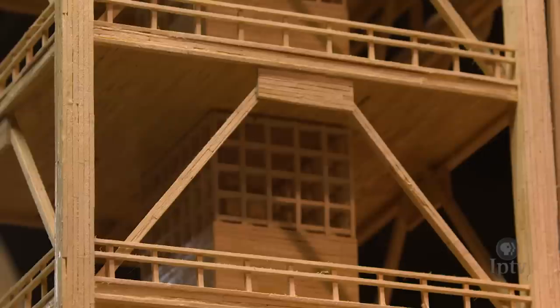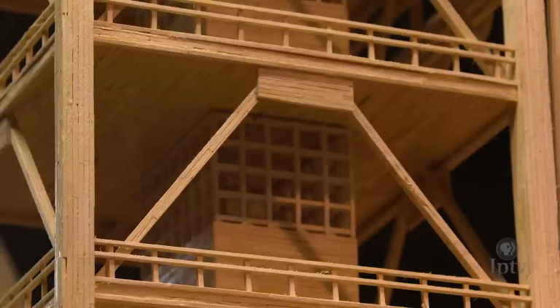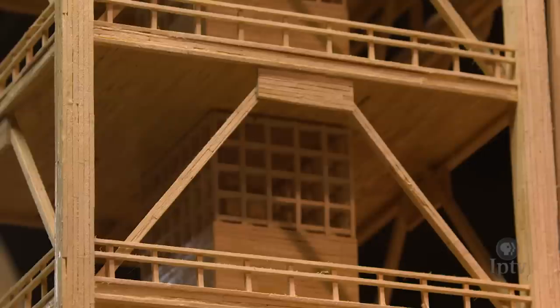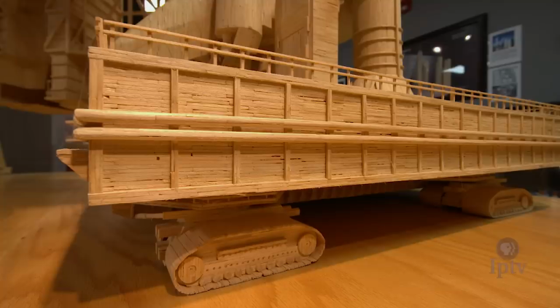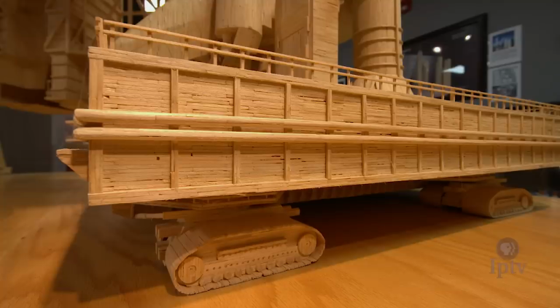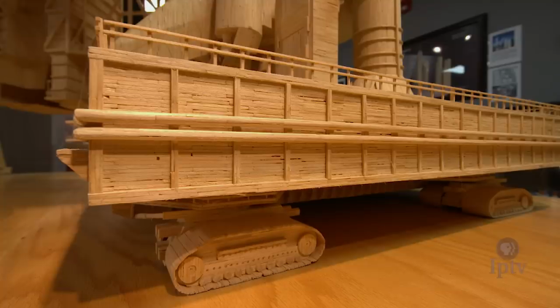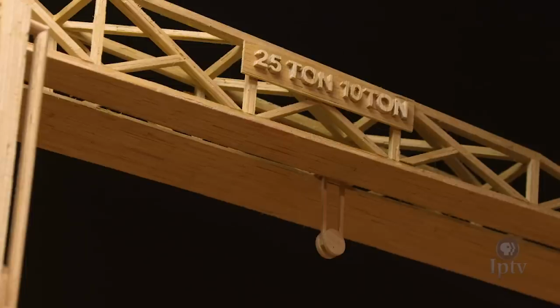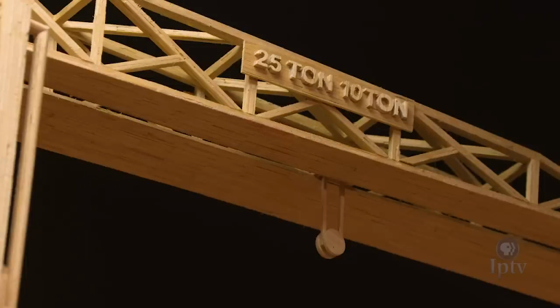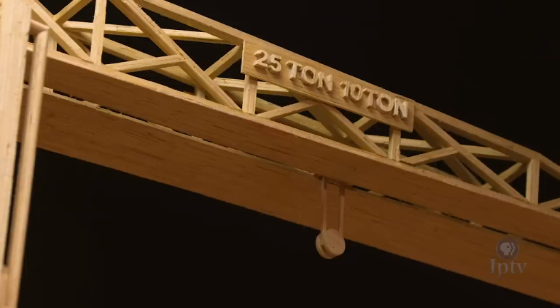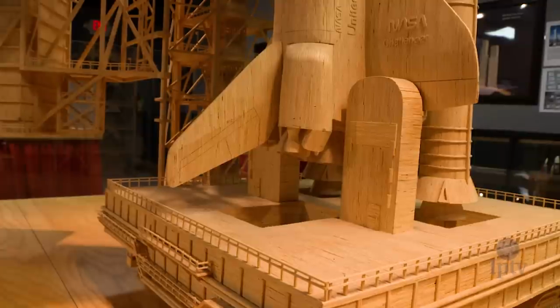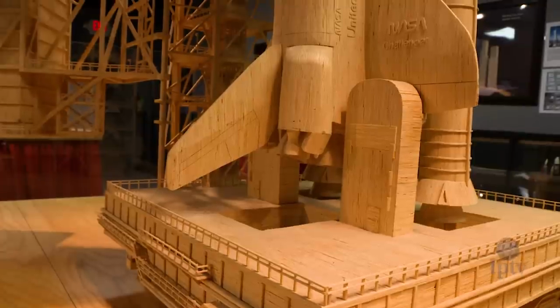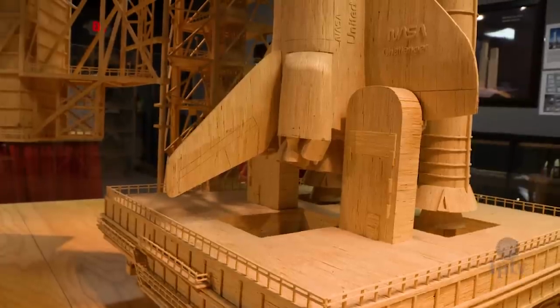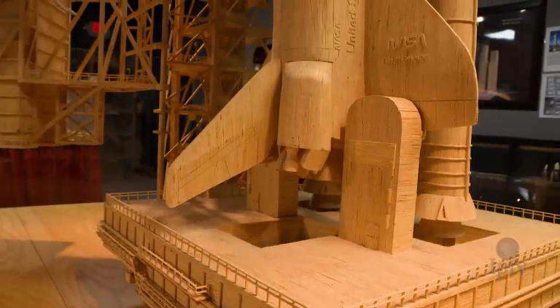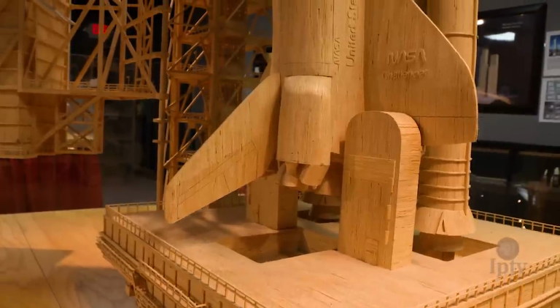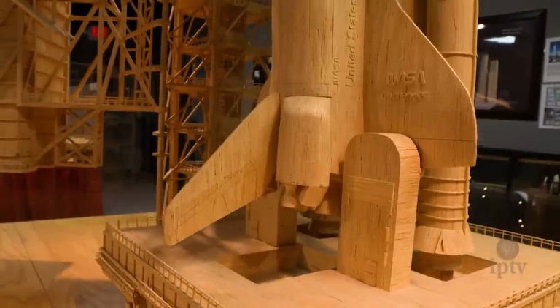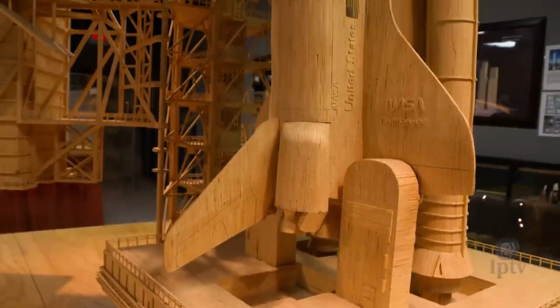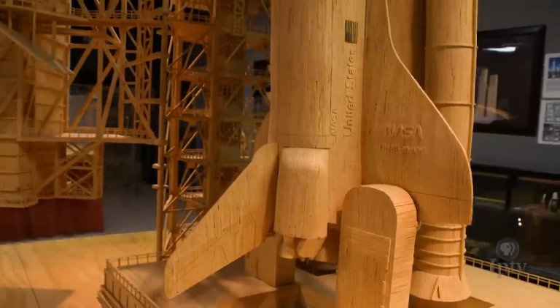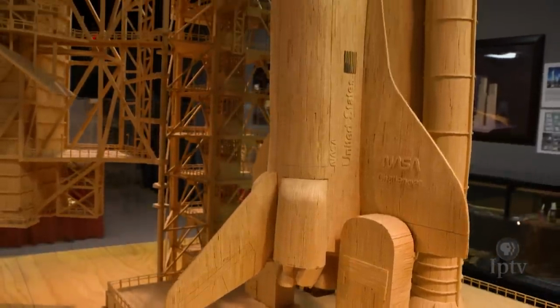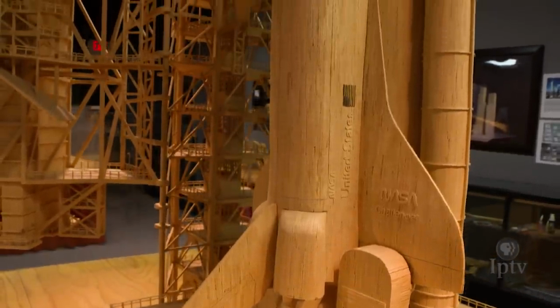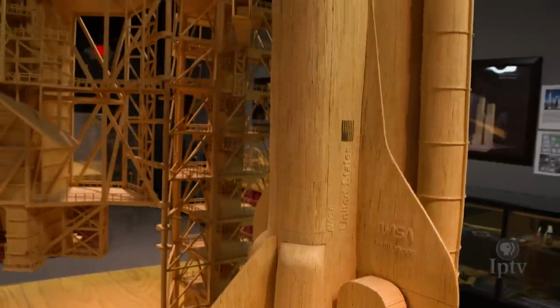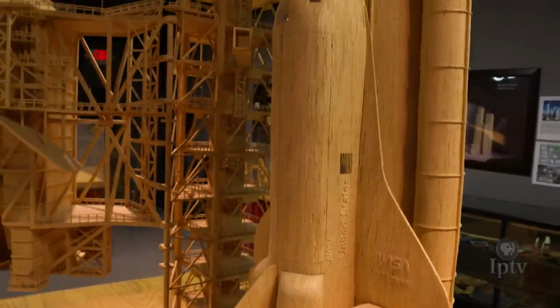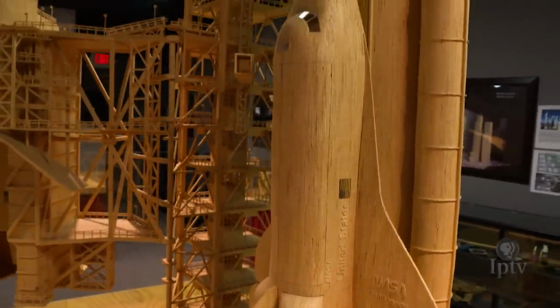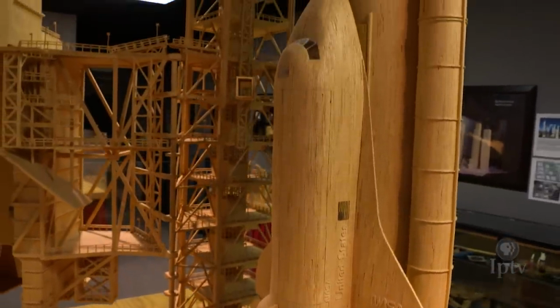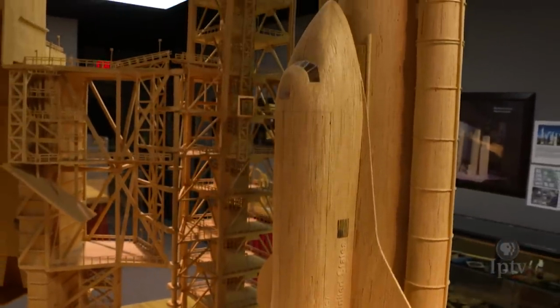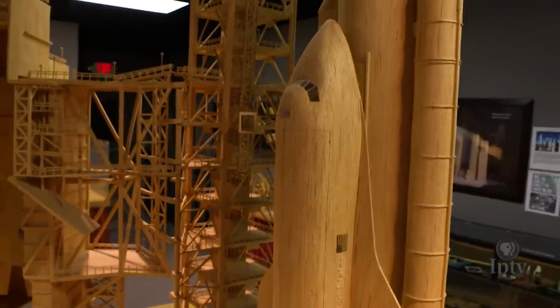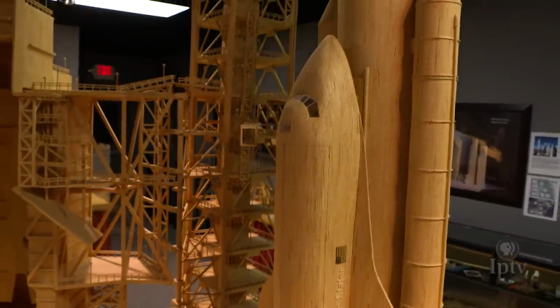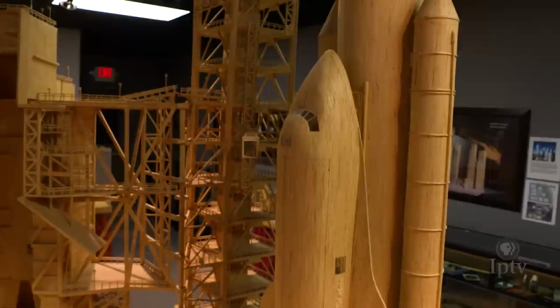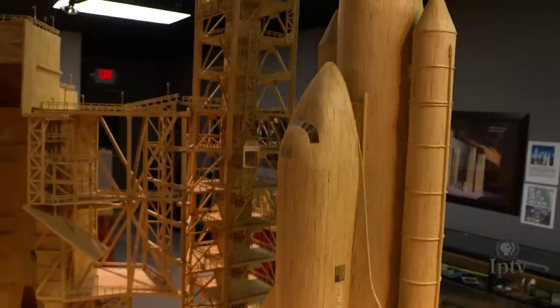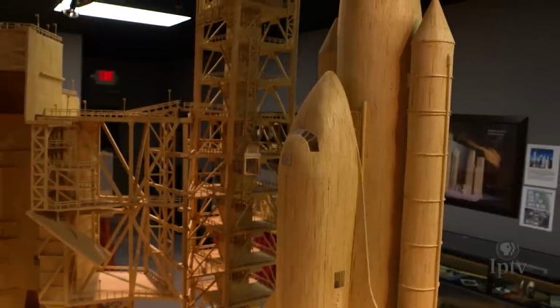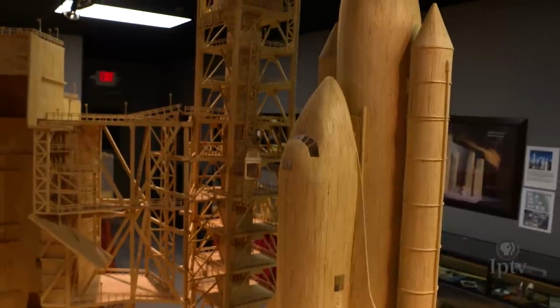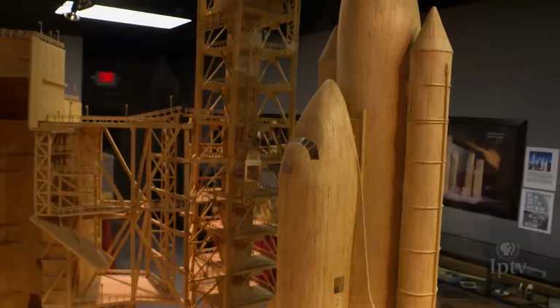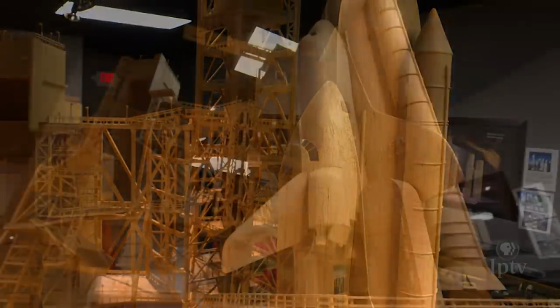The types of models I've built span a very broad range. The detail has to be spot on and the scale has to be spot on. Every project presents its own challenge.